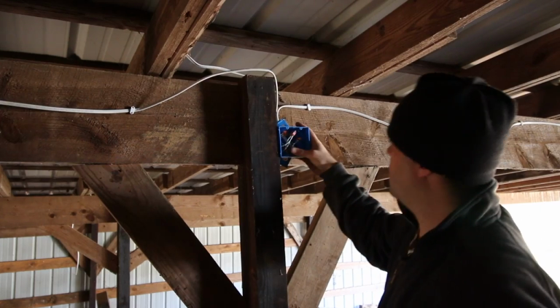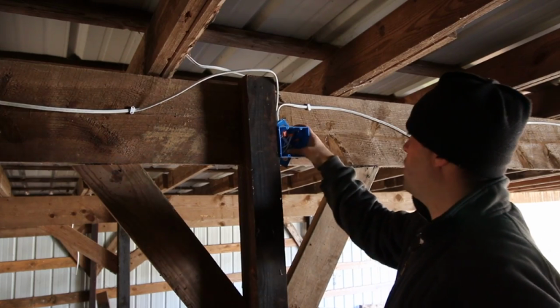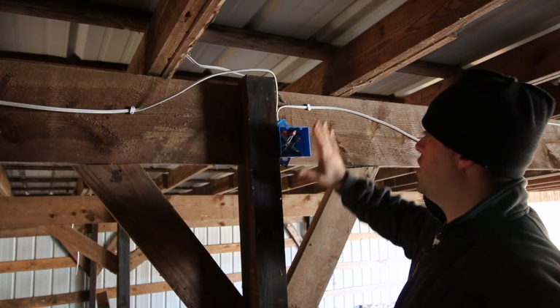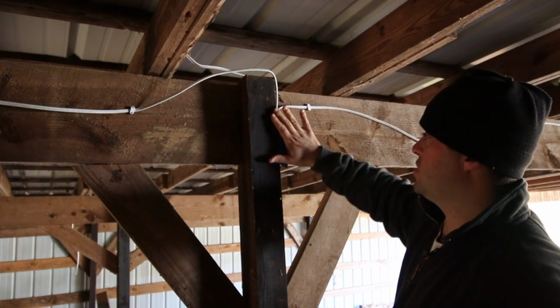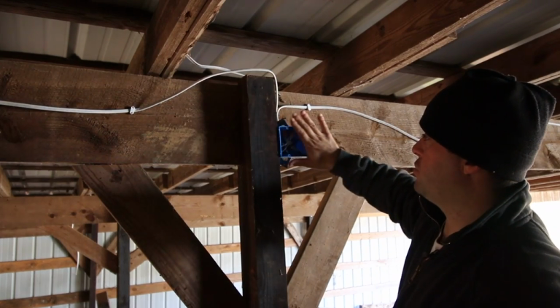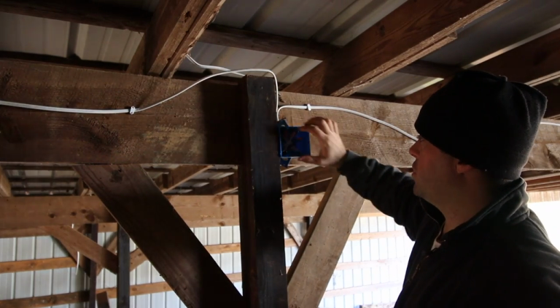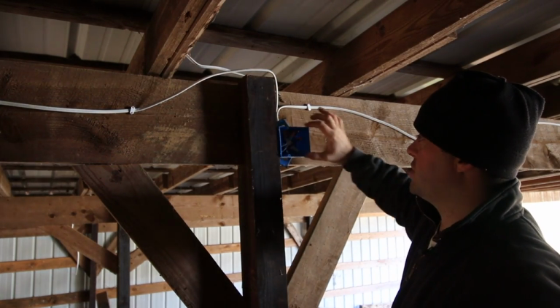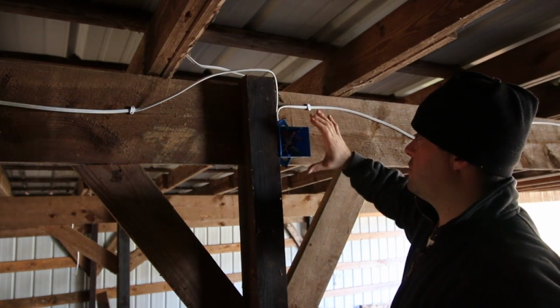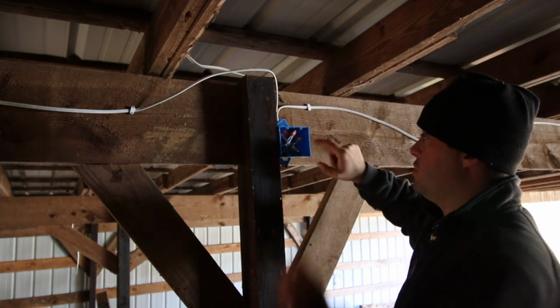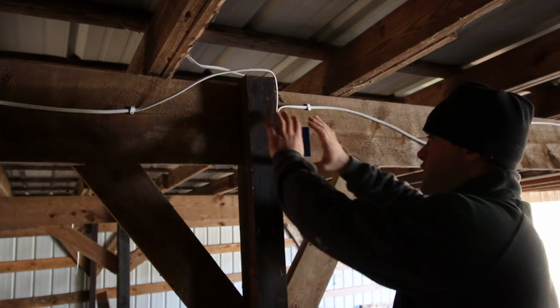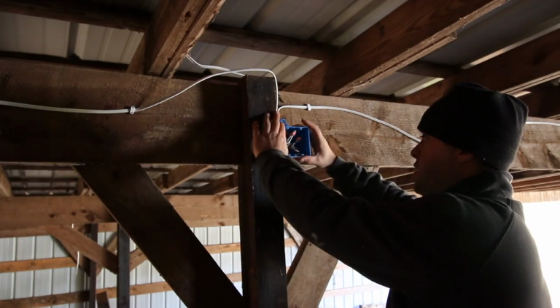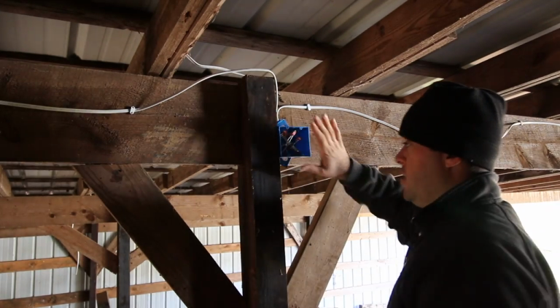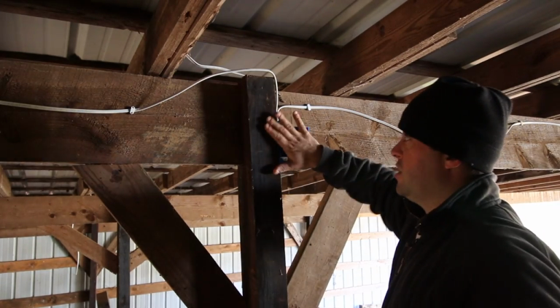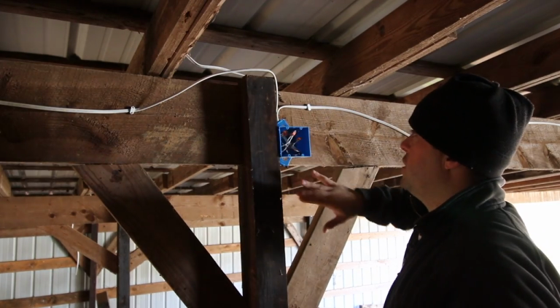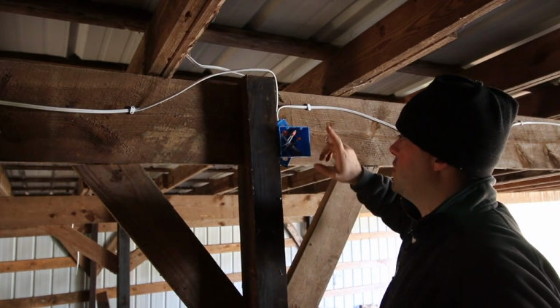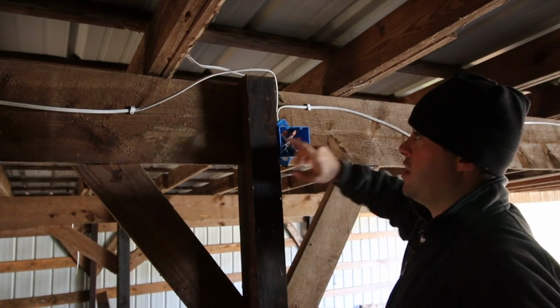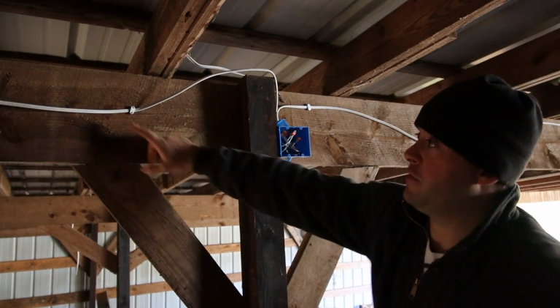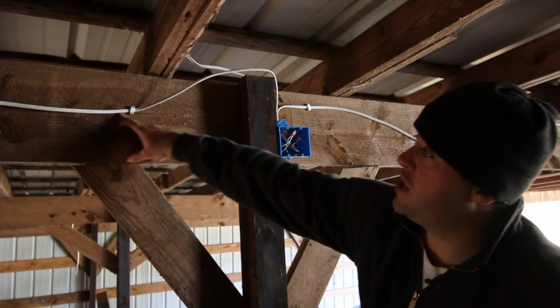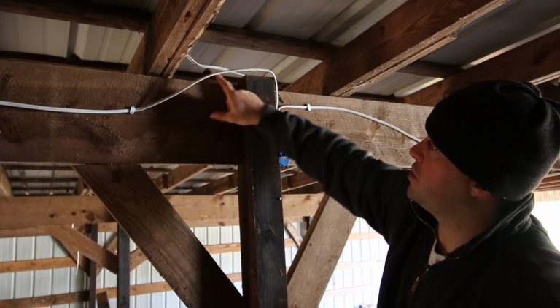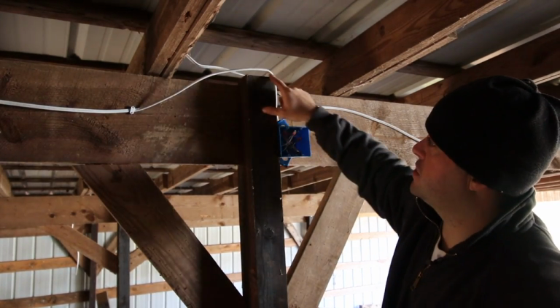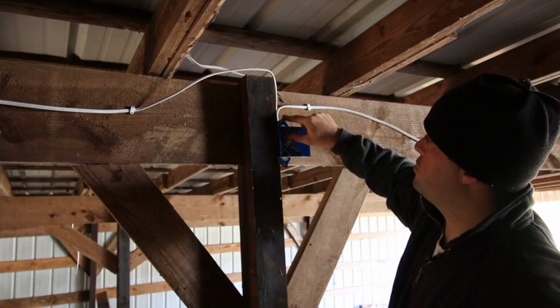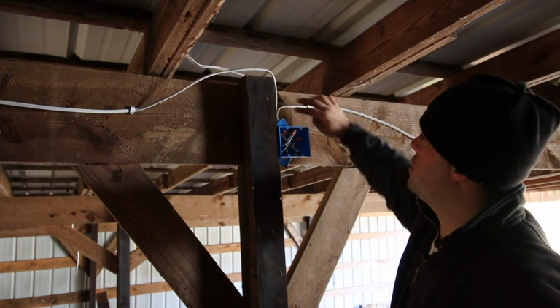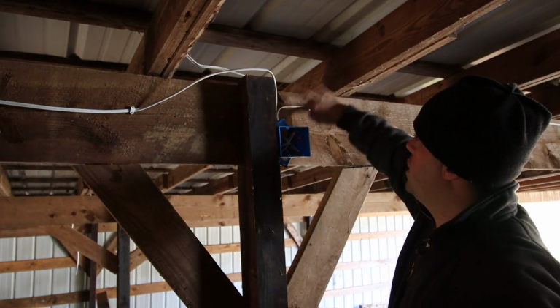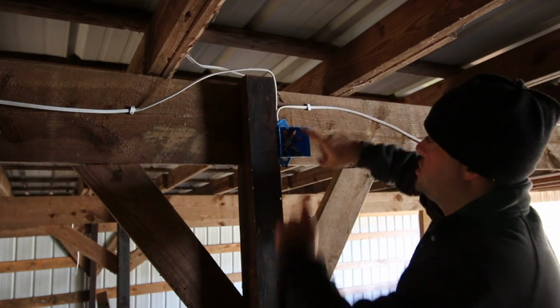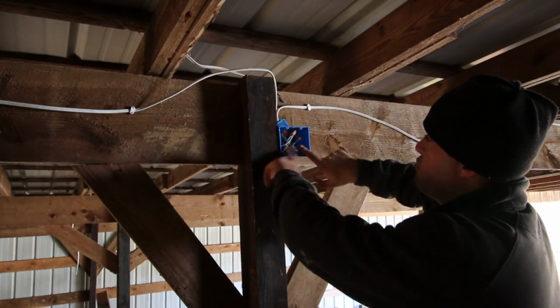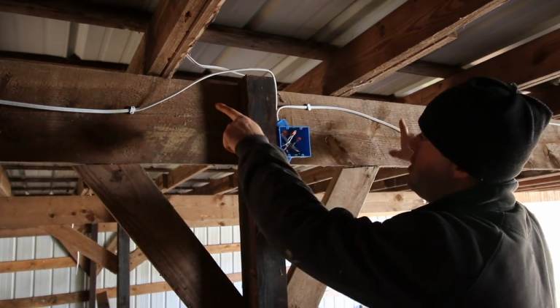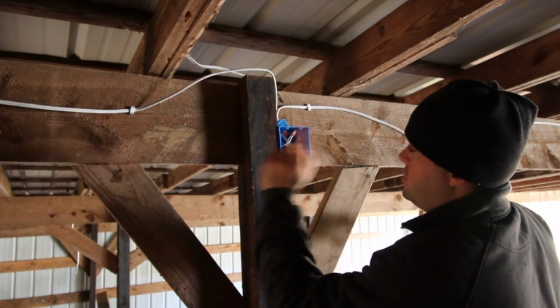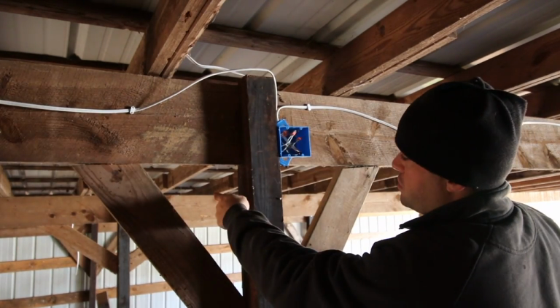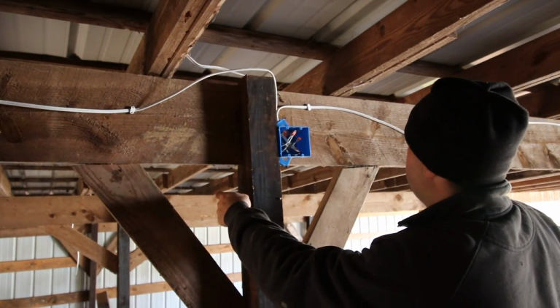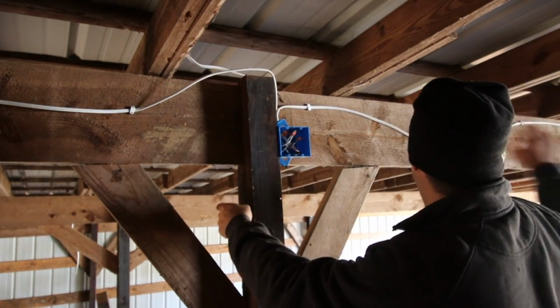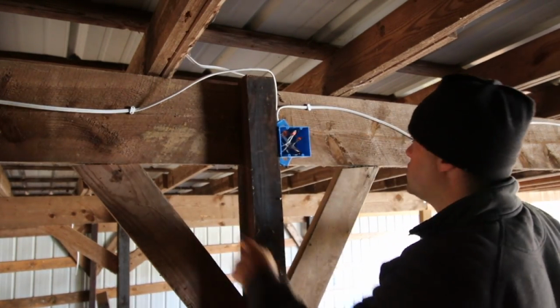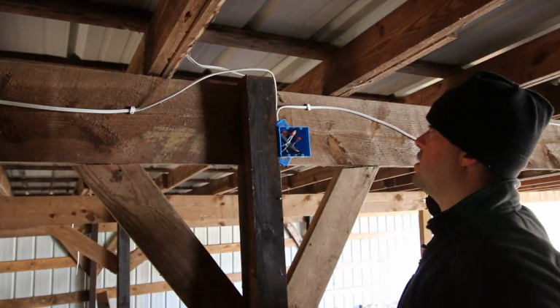Now I just need to get a clear plastic cover for this with no holes in it, and that will be done right there. So now I have that feed line coming in that's carrying the power, and then it's breaking off here — one's going to that light and one's going to that other light.